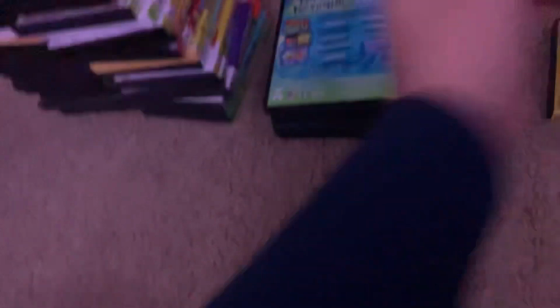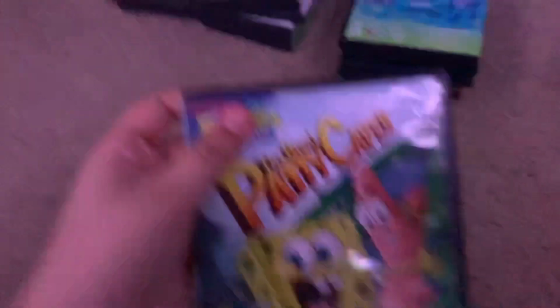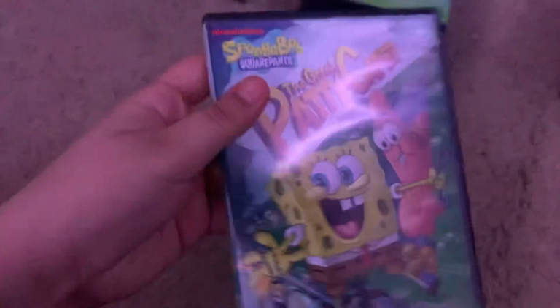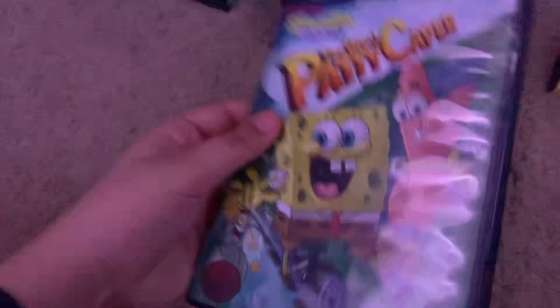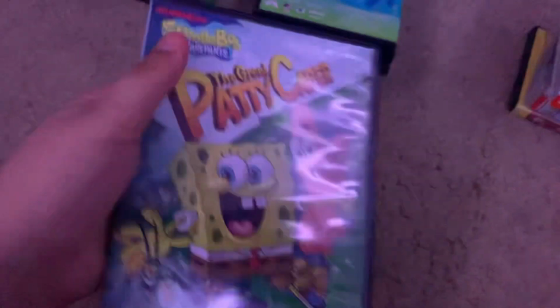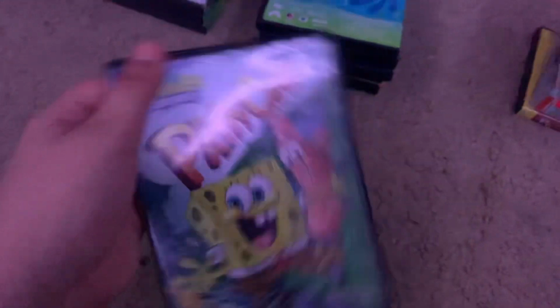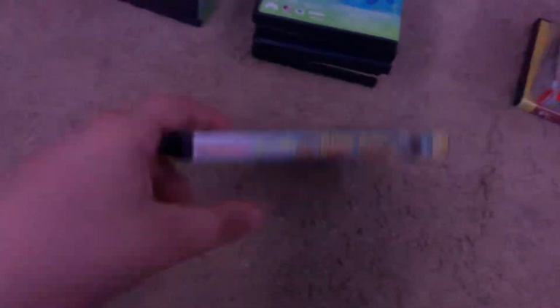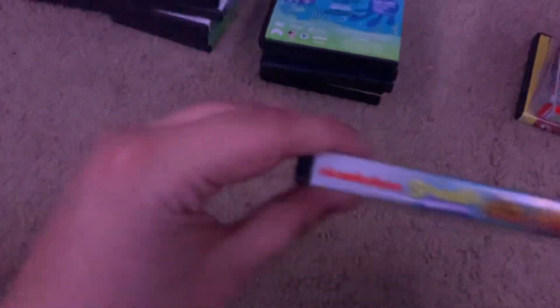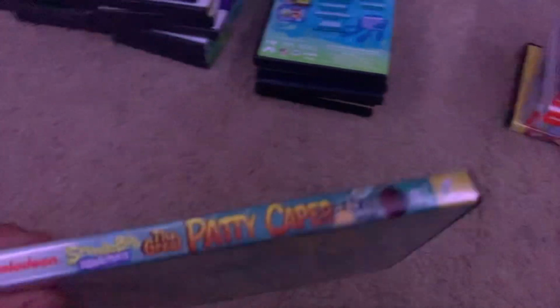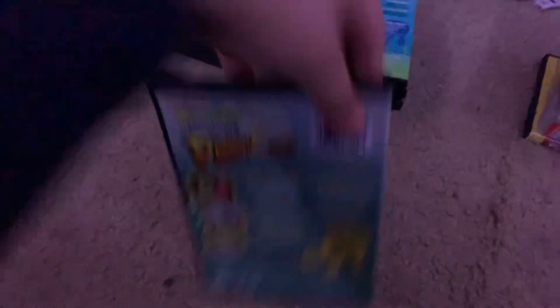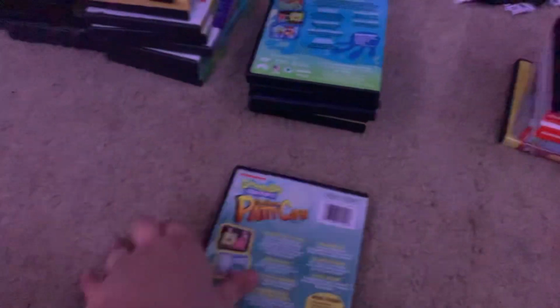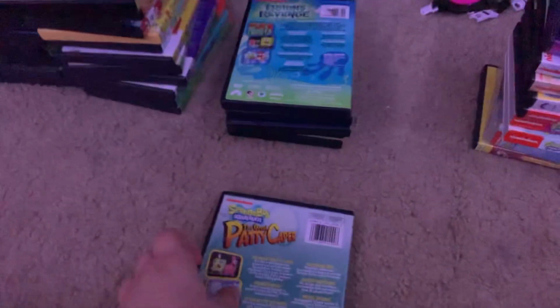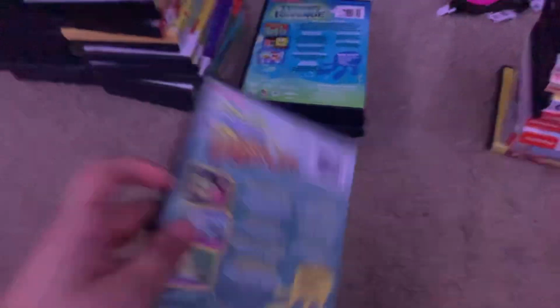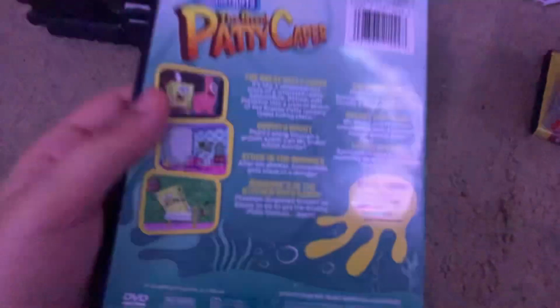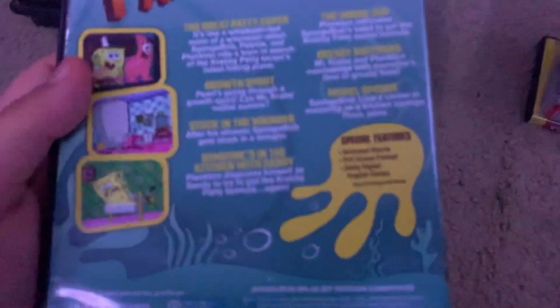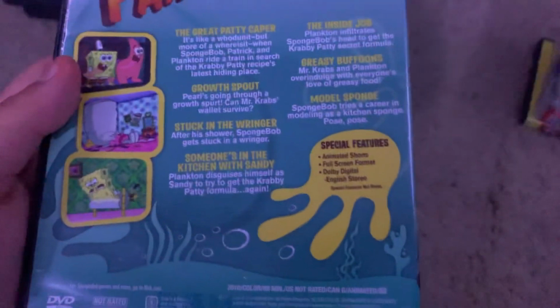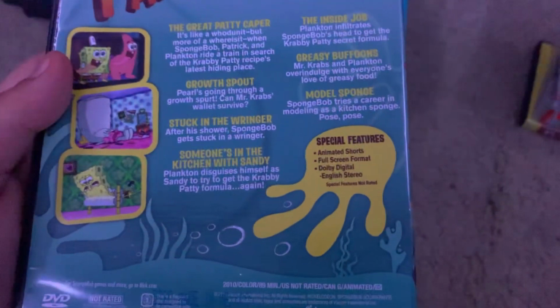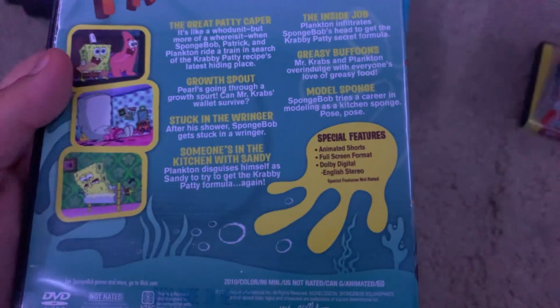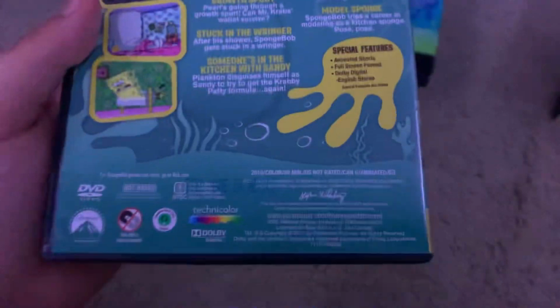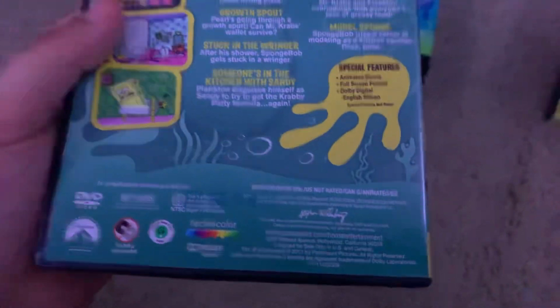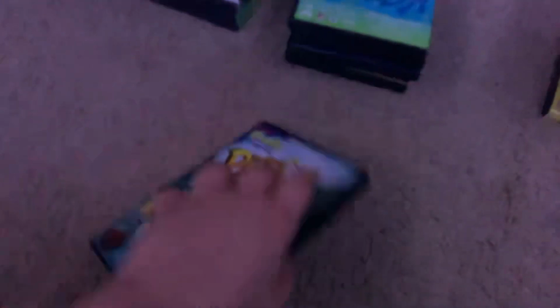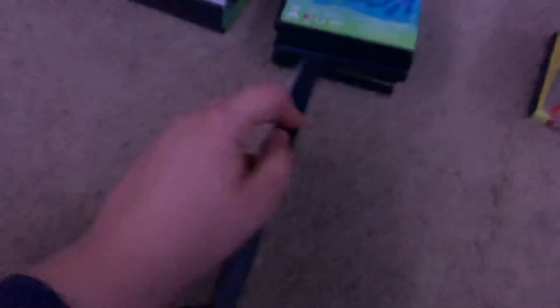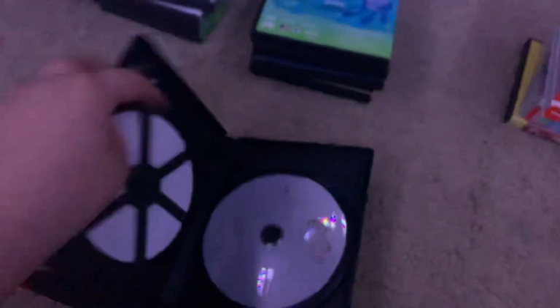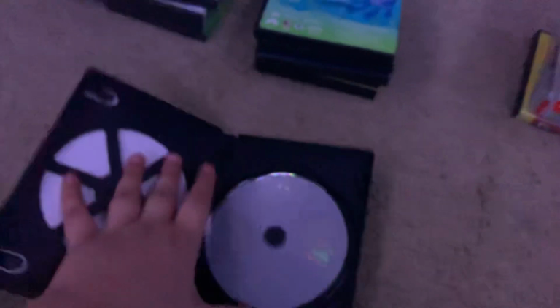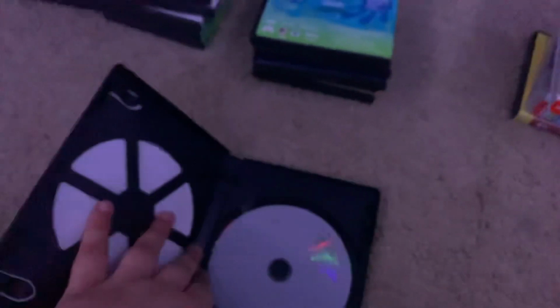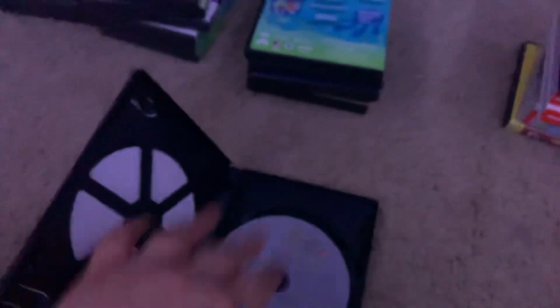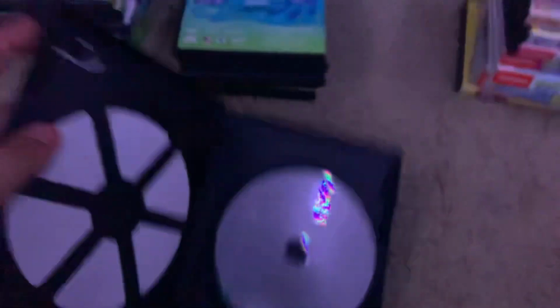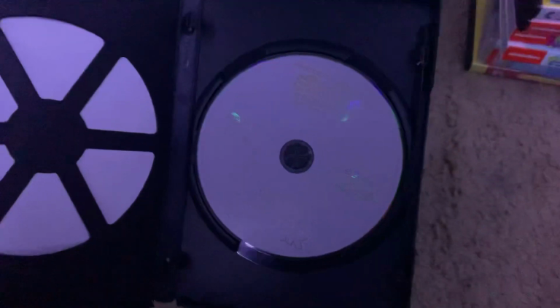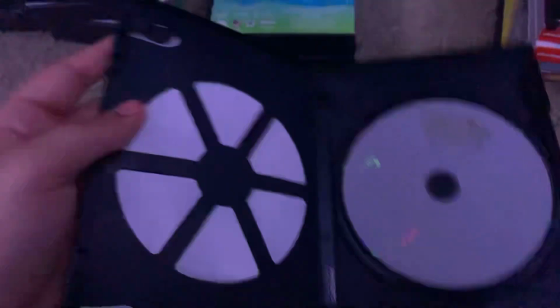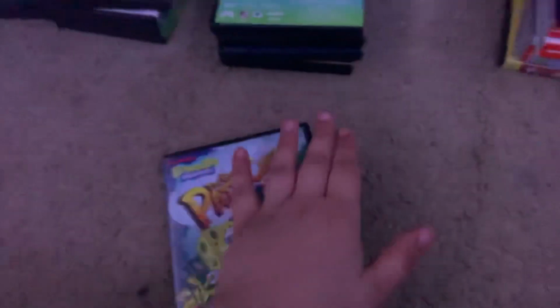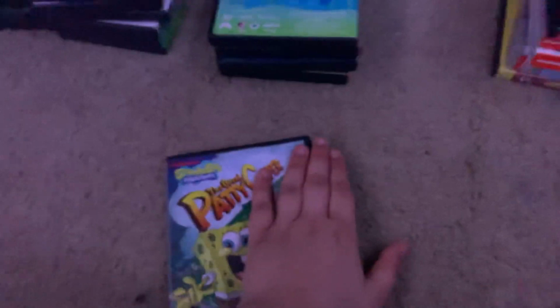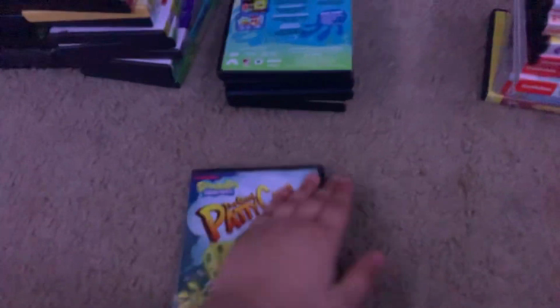Here's the Great Patty Caper from 2011. Here's the spine and the back. Special features are Great Patty Caper shorts. This is 89 minutes. Here's the disc in the Indigo case.